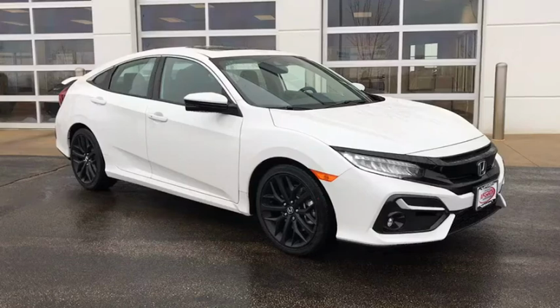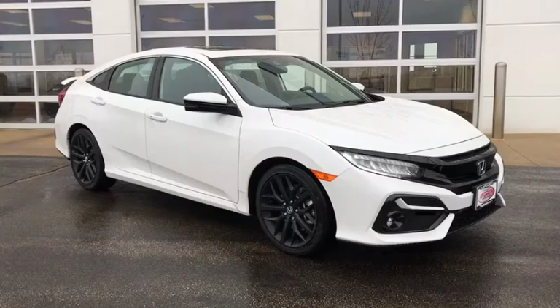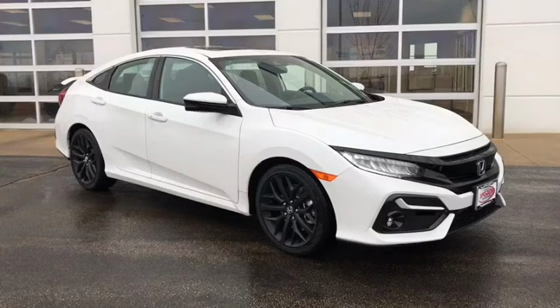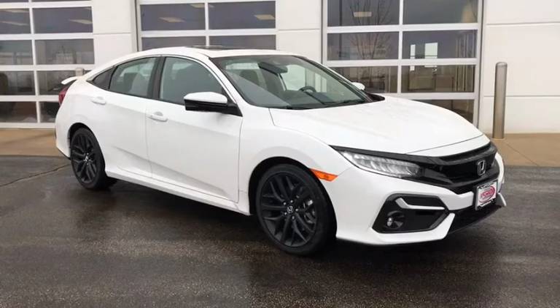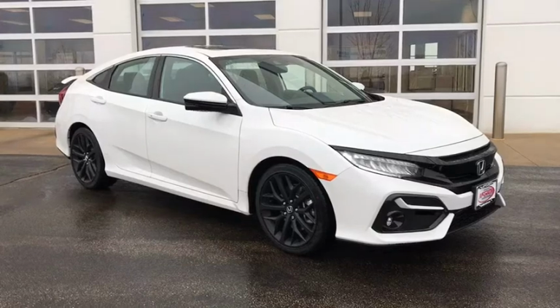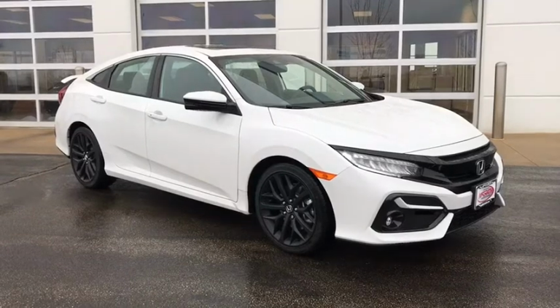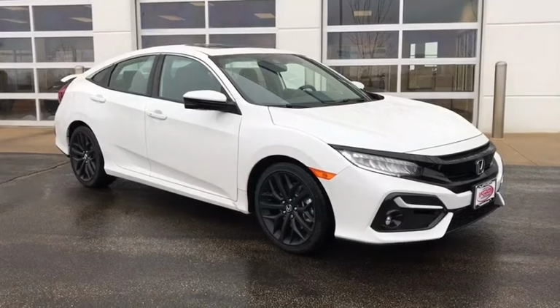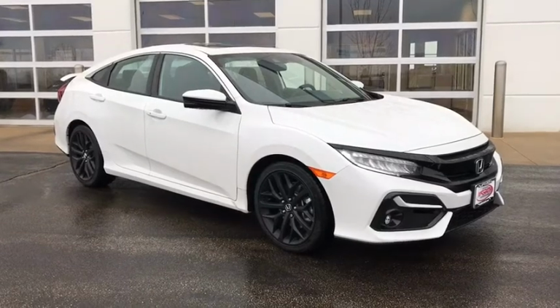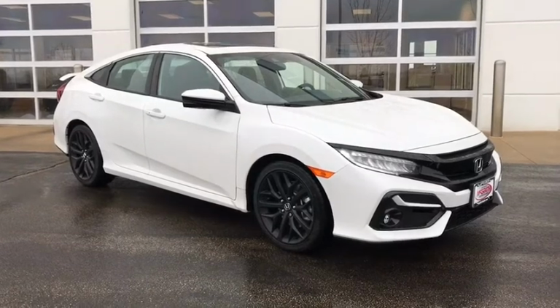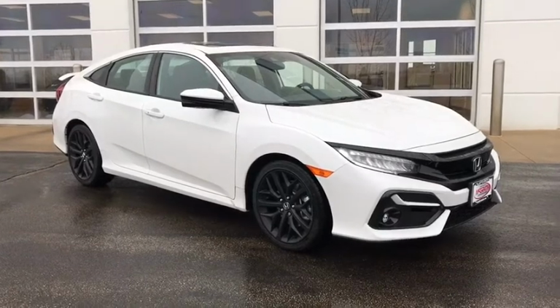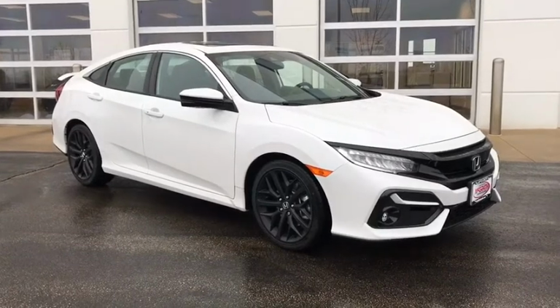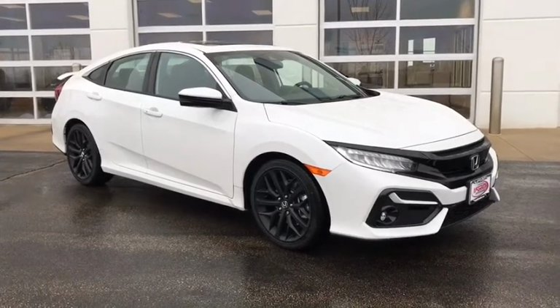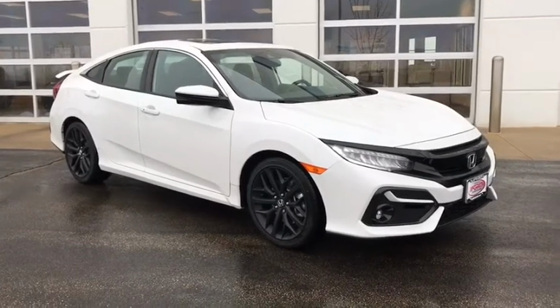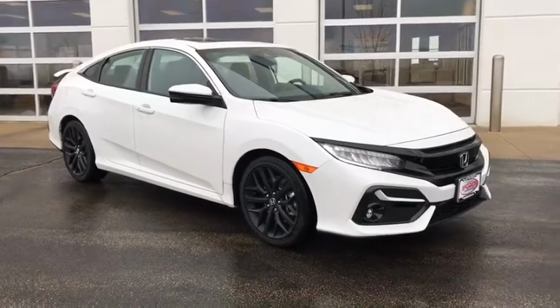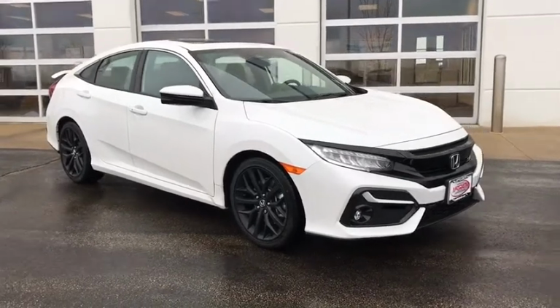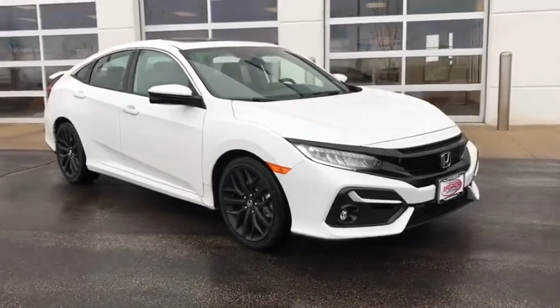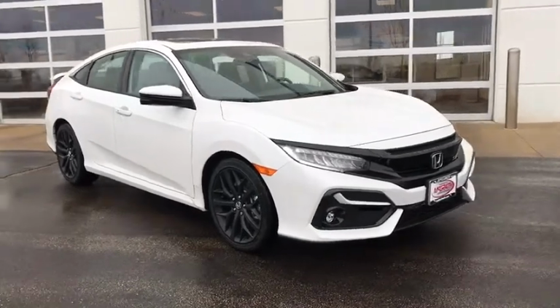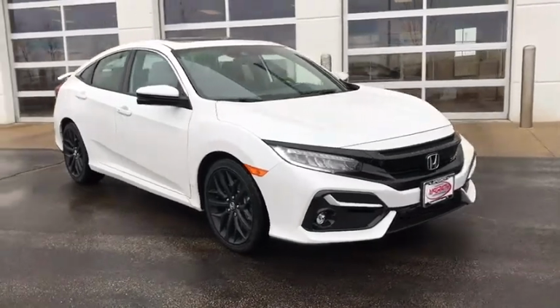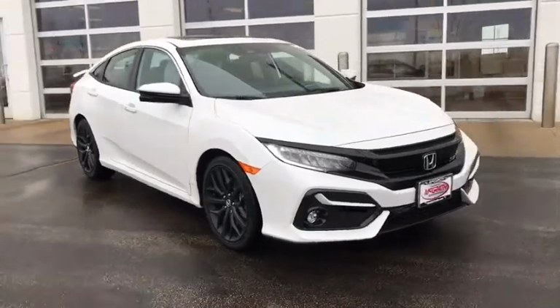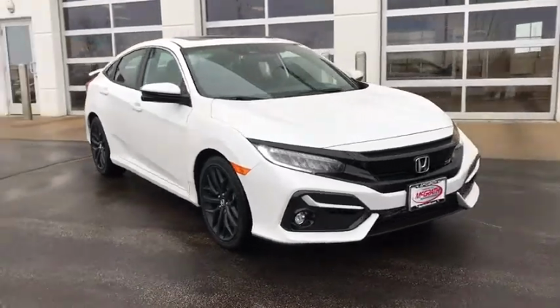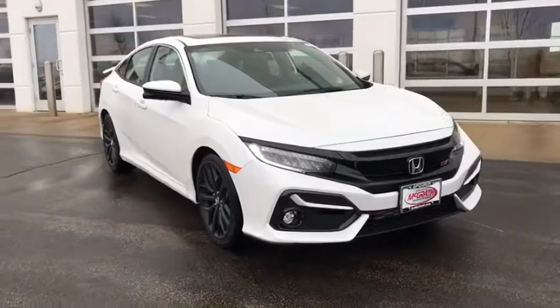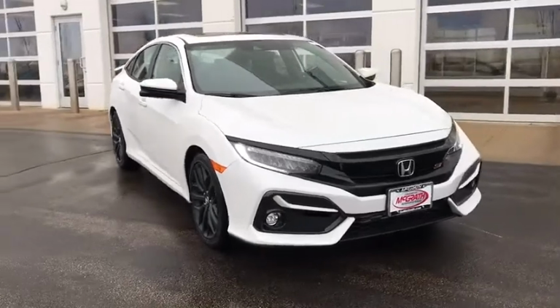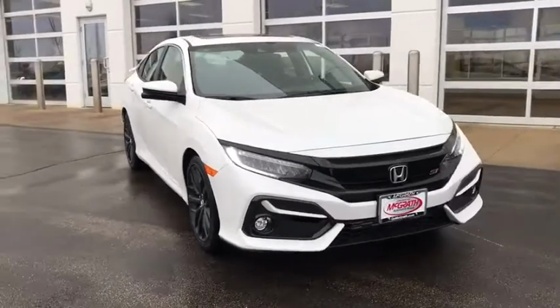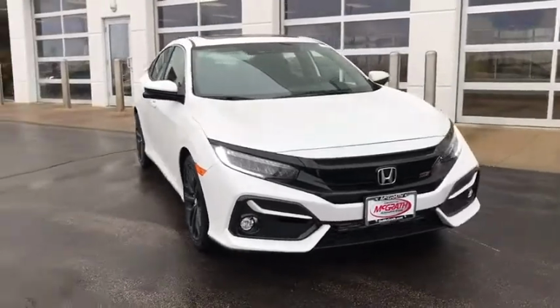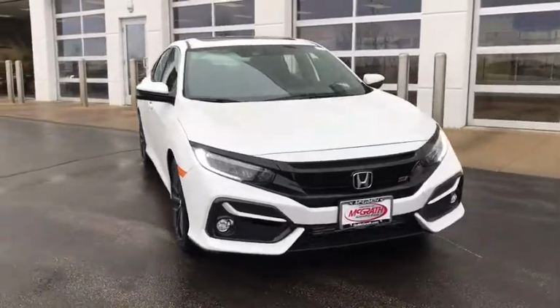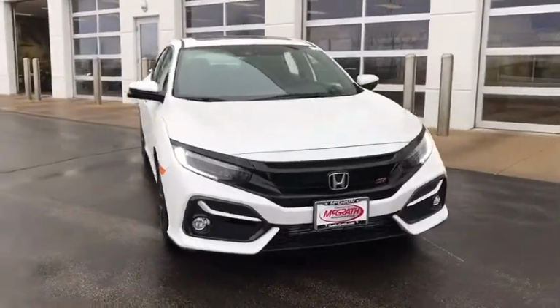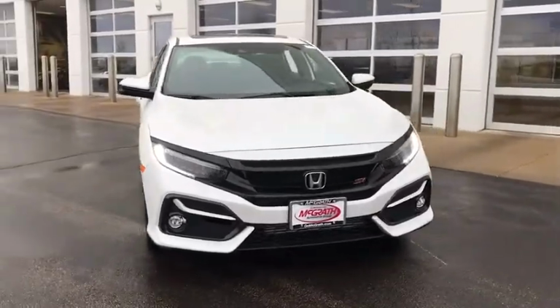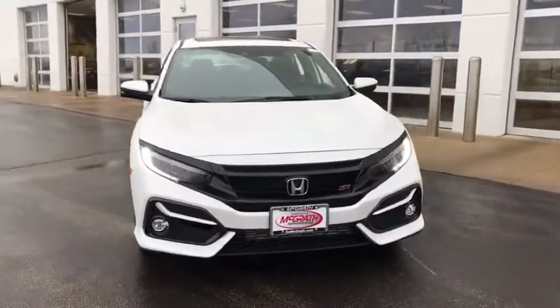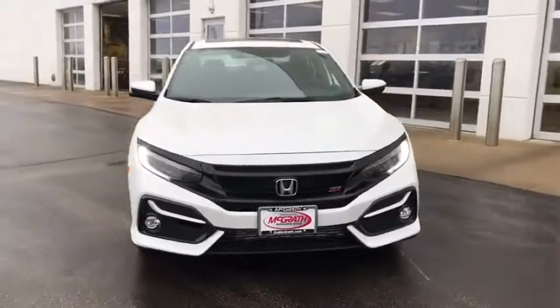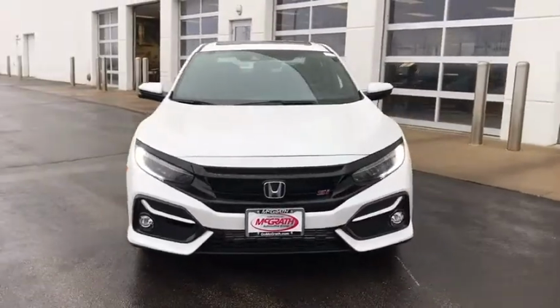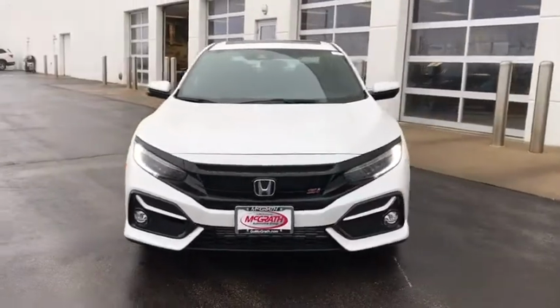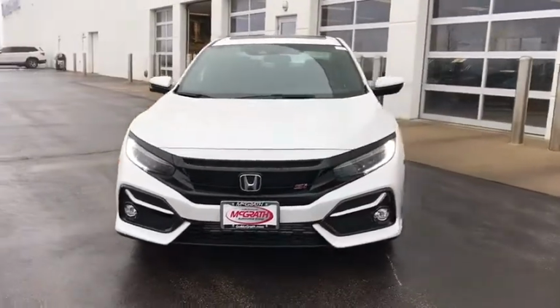Looking for the right vehicle? Check out the 2020 Honda Civic. Practical, awesome gas mileage, and incredibly reliable.